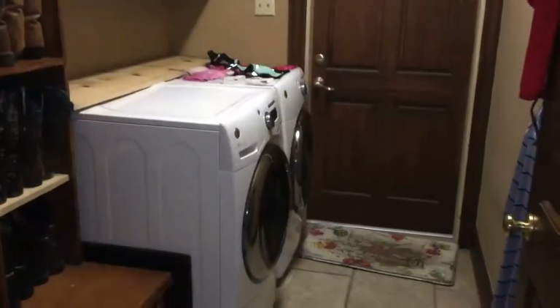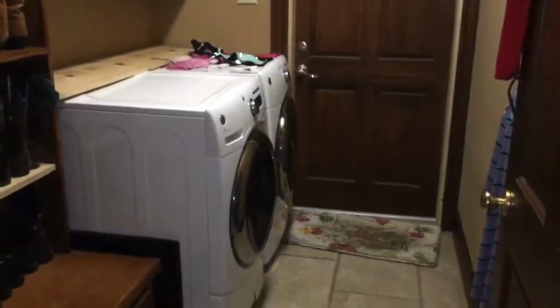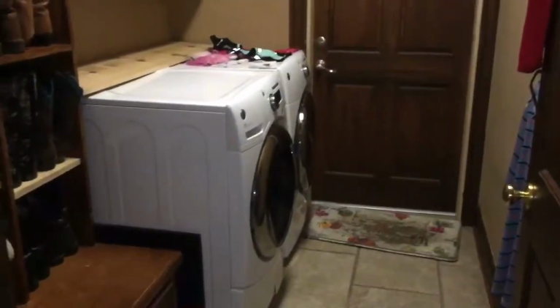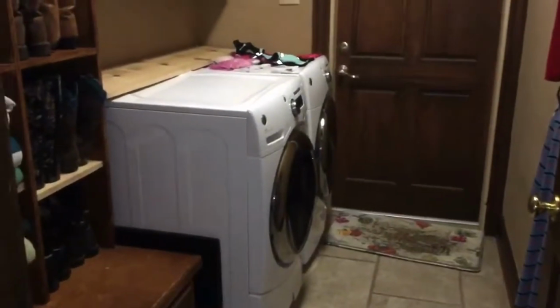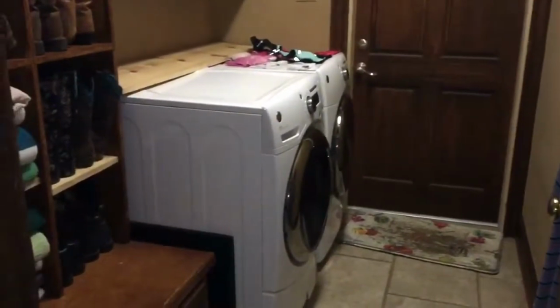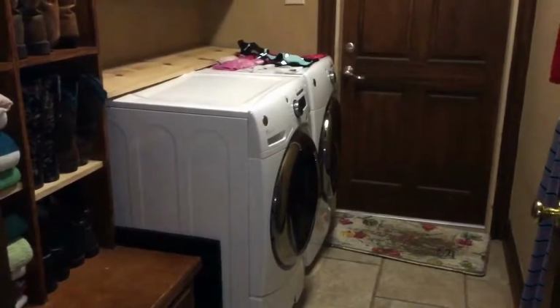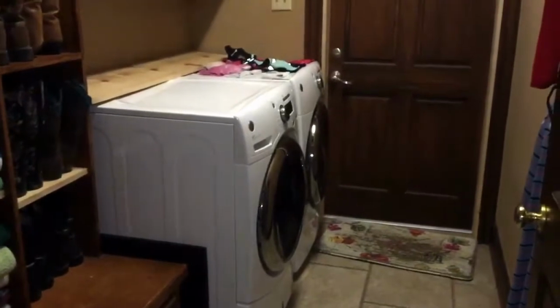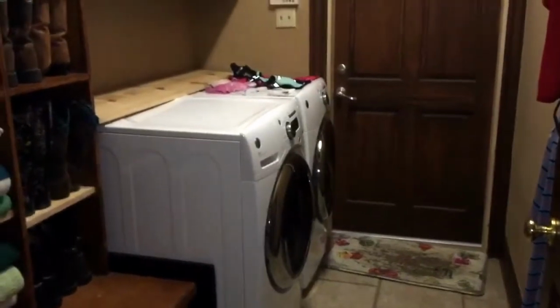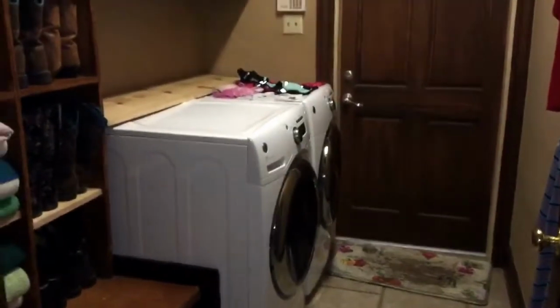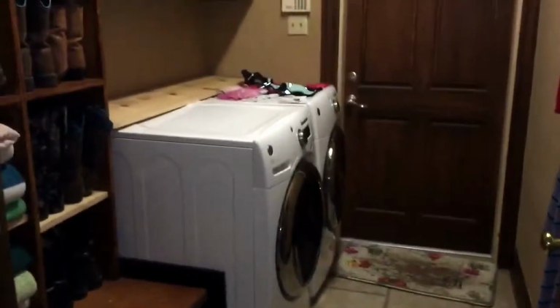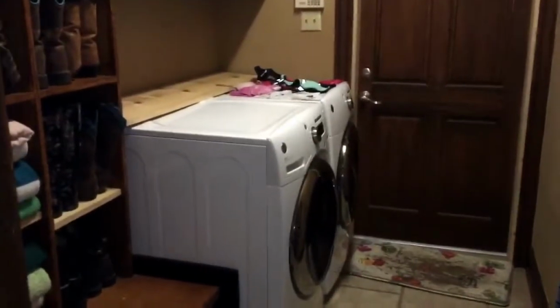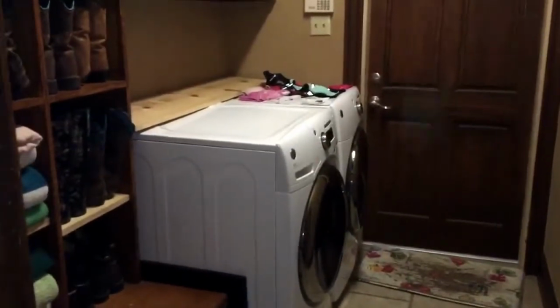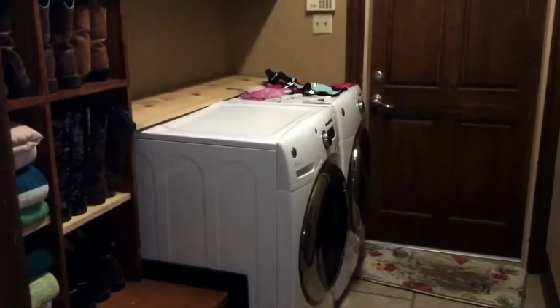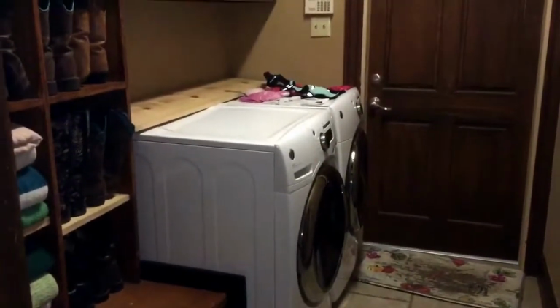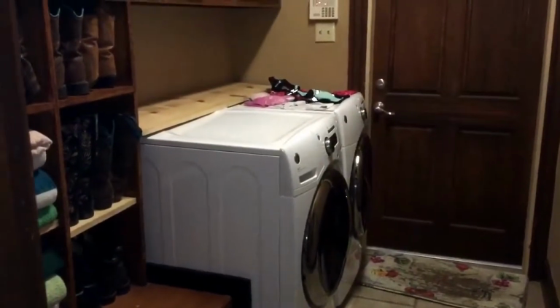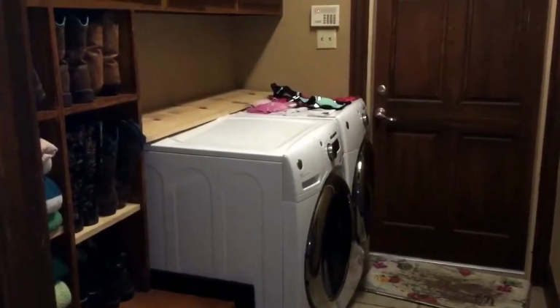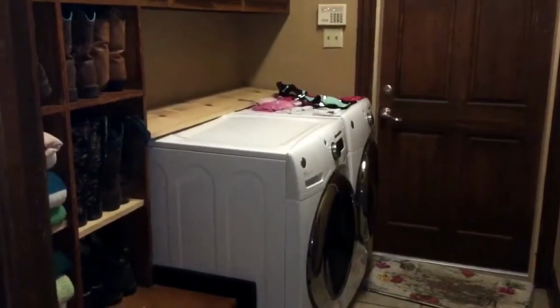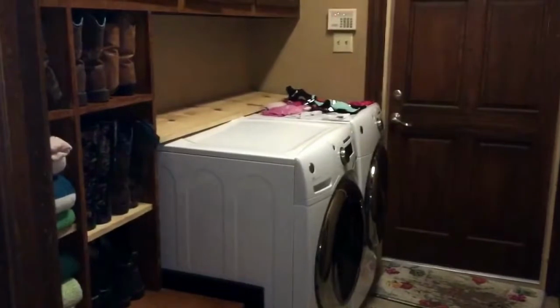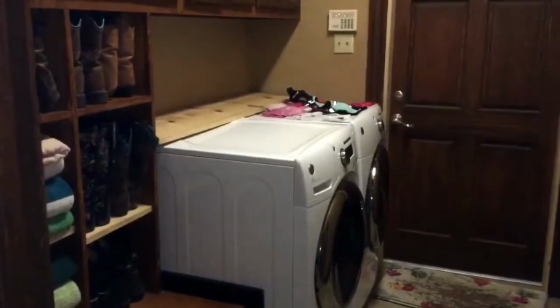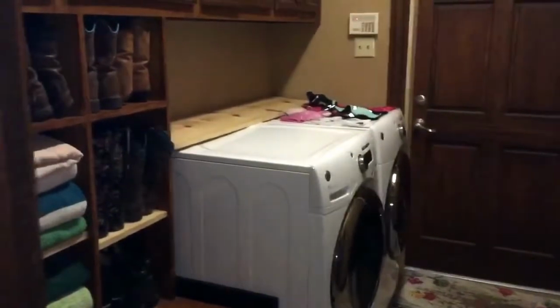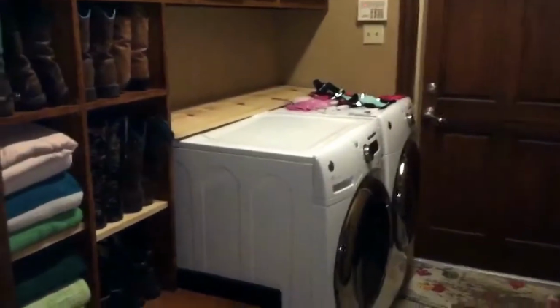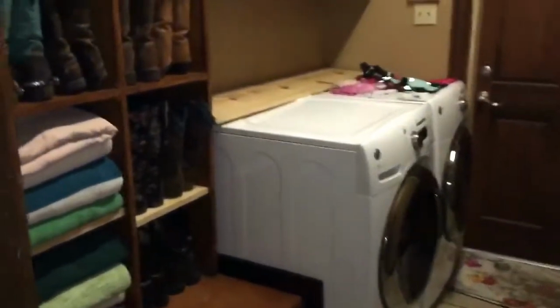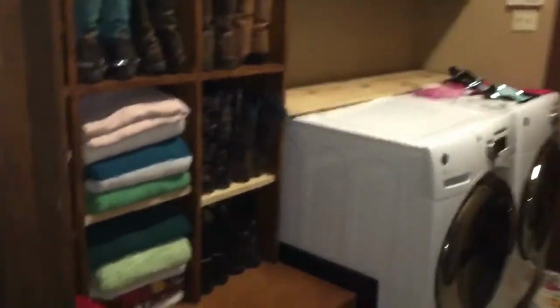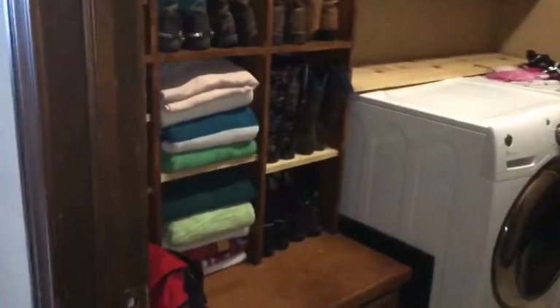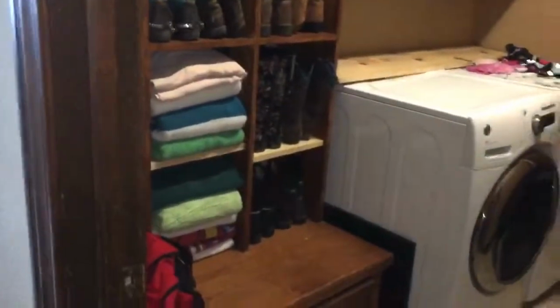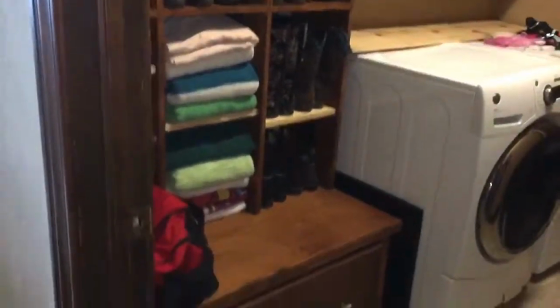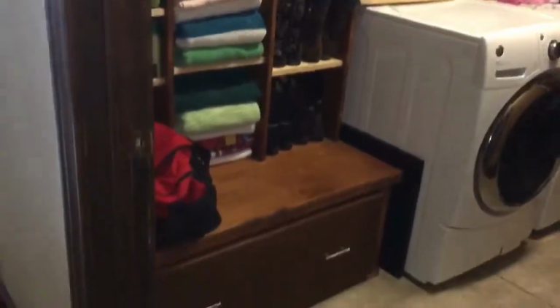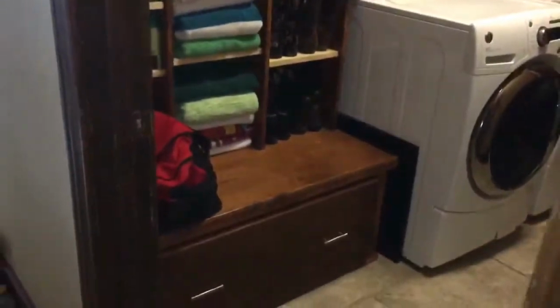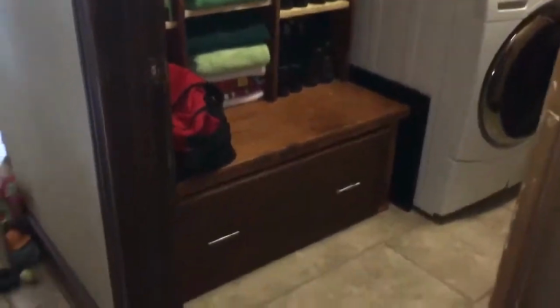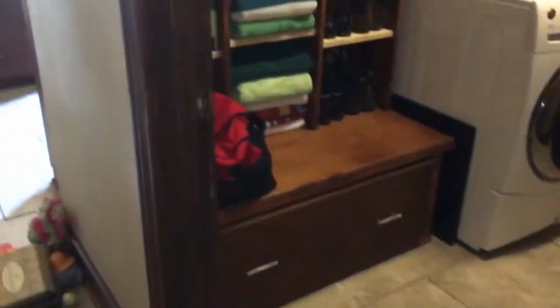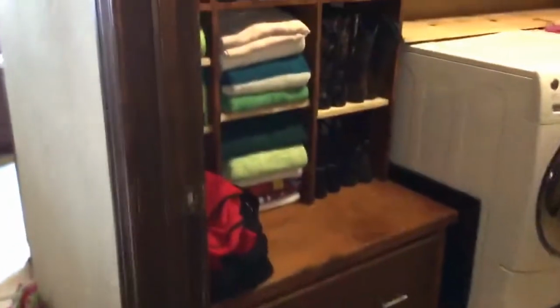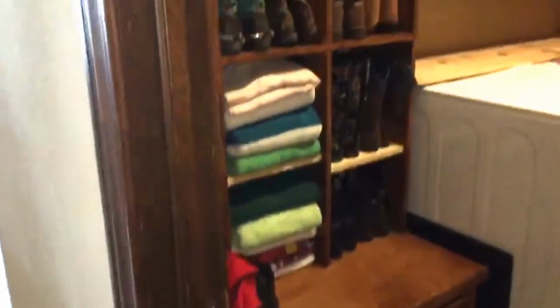It took us about 30 to 45 minutes. We used the existing cabinetry and just modified it a little. So you saw the mess before and the clutter, and this is what it looks like now.